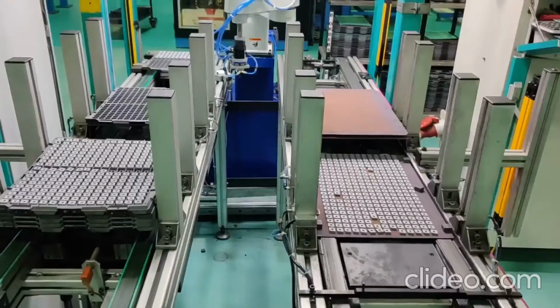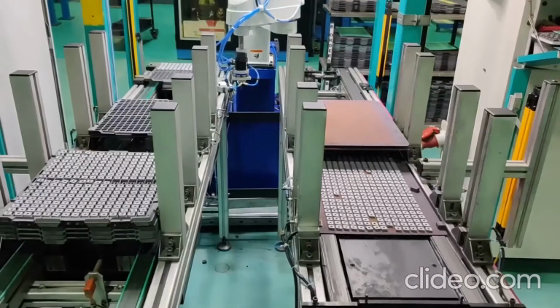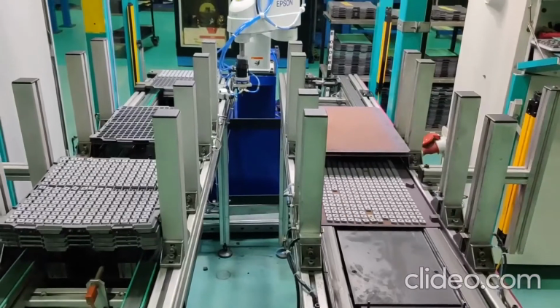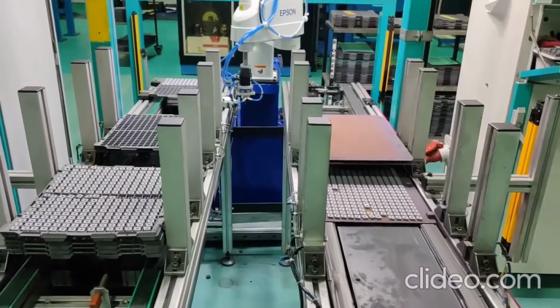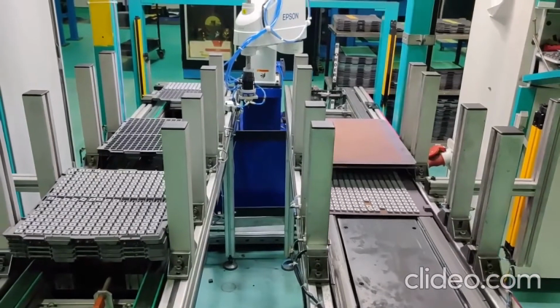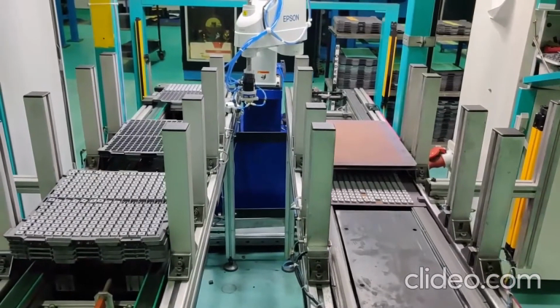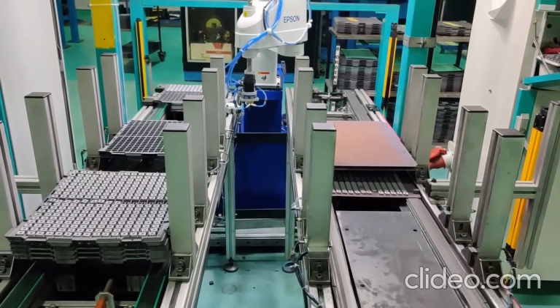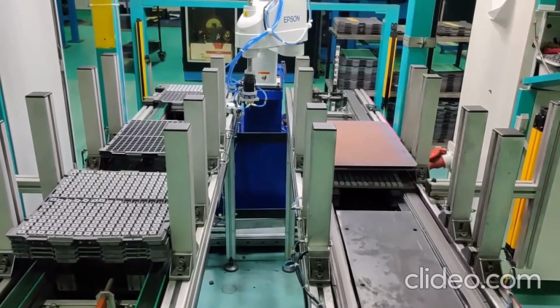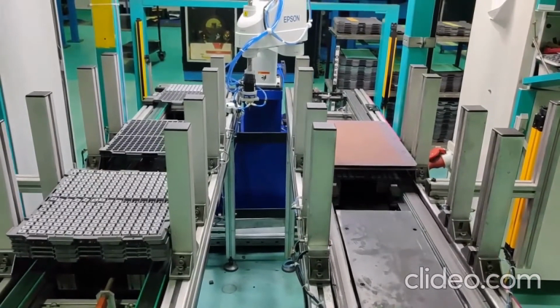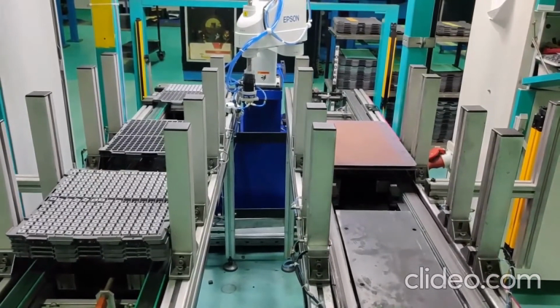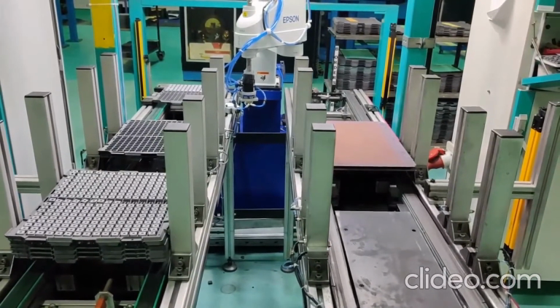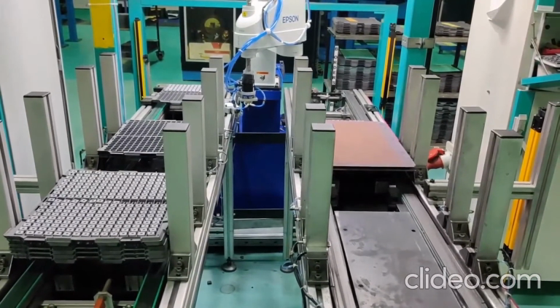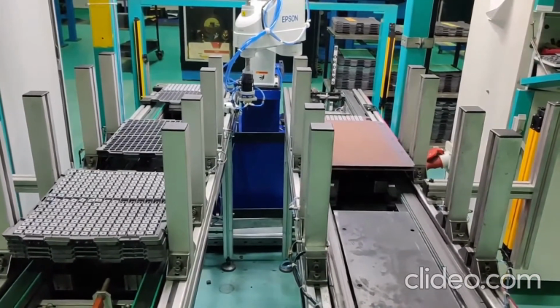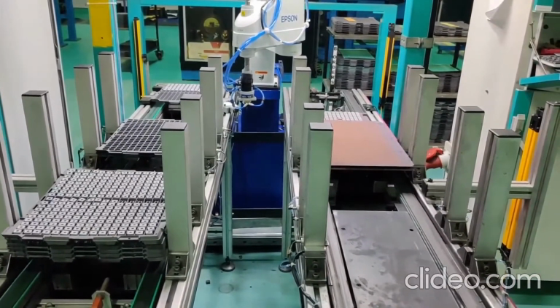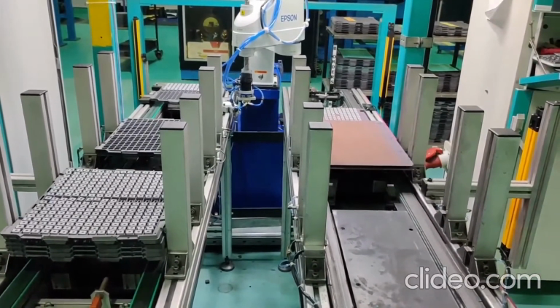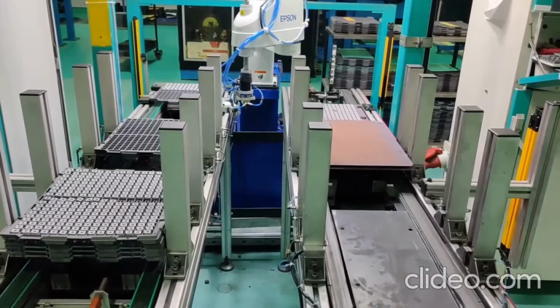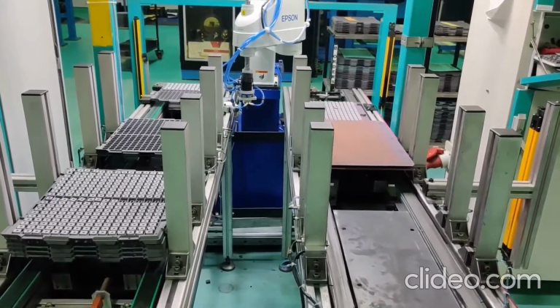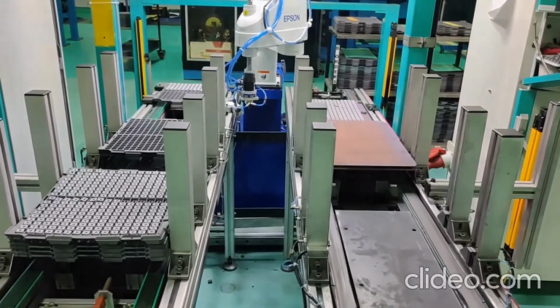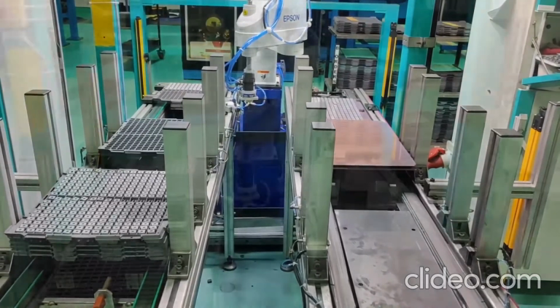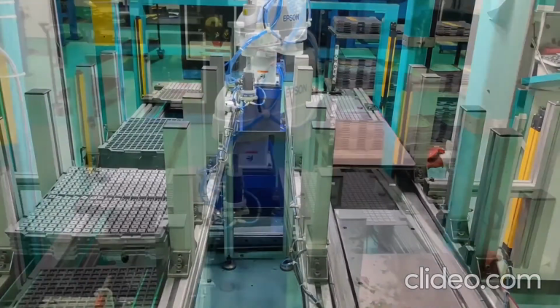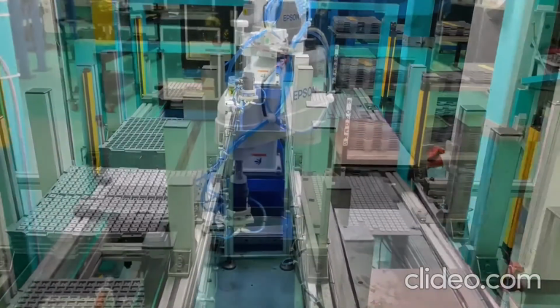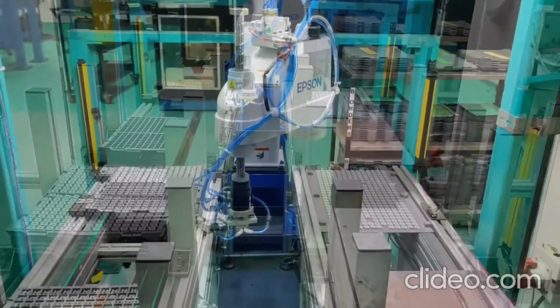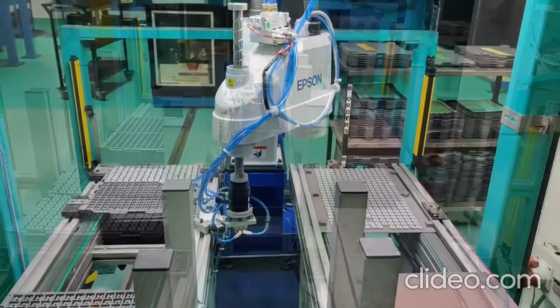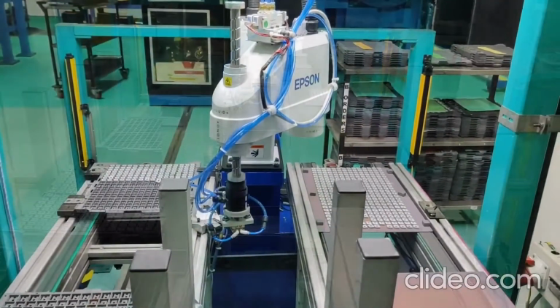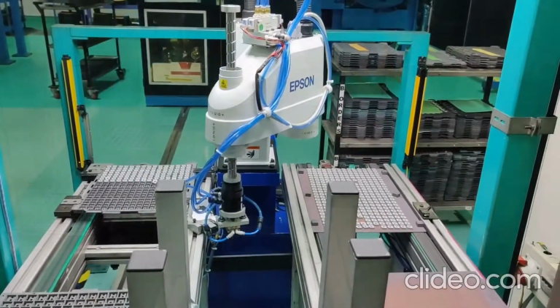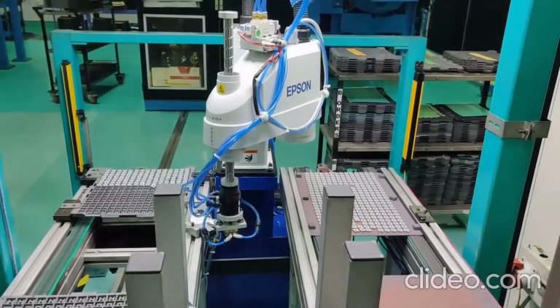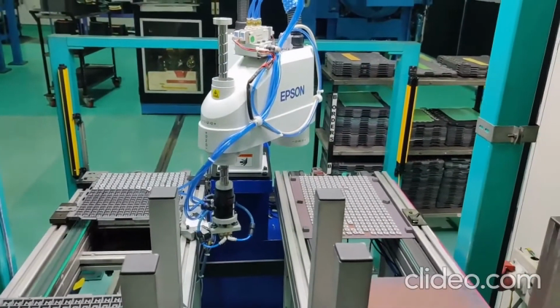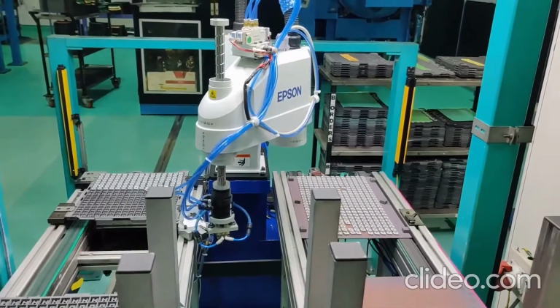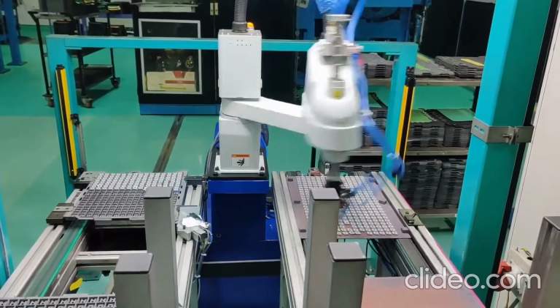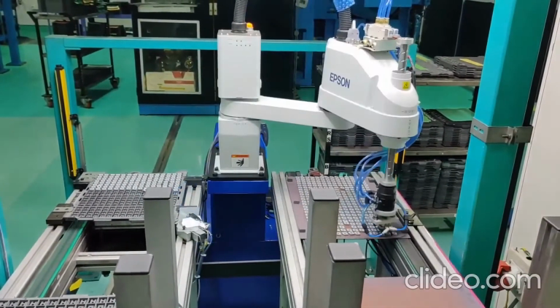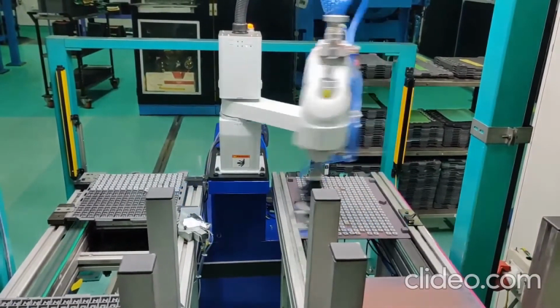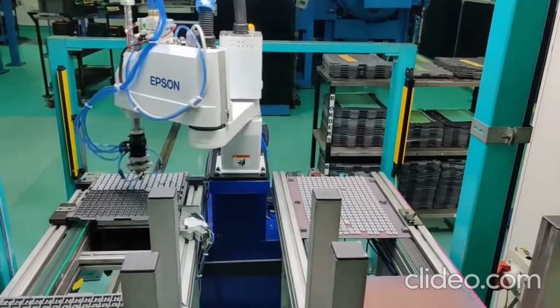Welcome to Strategy Automation. We are a 25-year-old company in the field of robotics and industrial automation. Please find a video of a recent application involving vision integration with a SCARA robot.